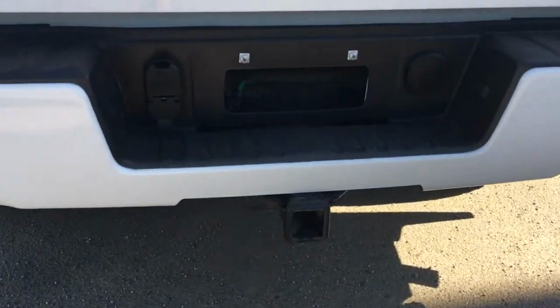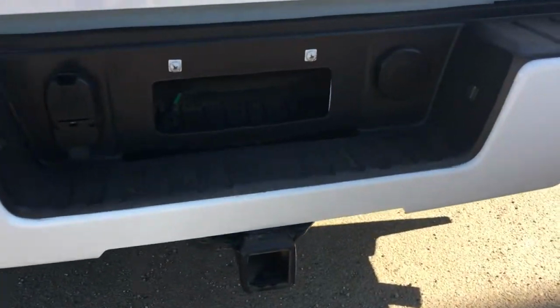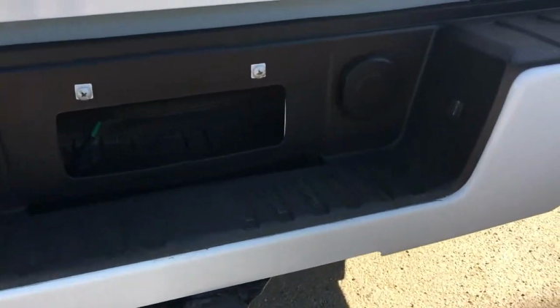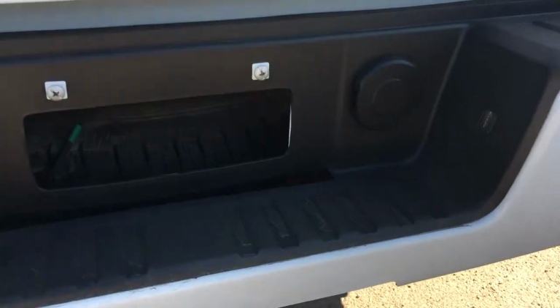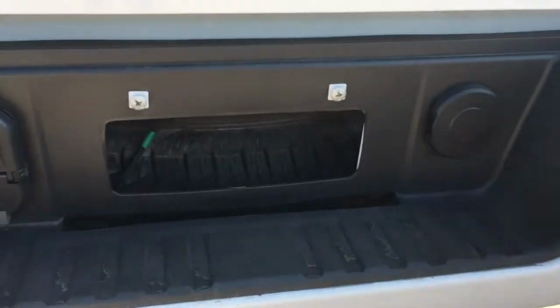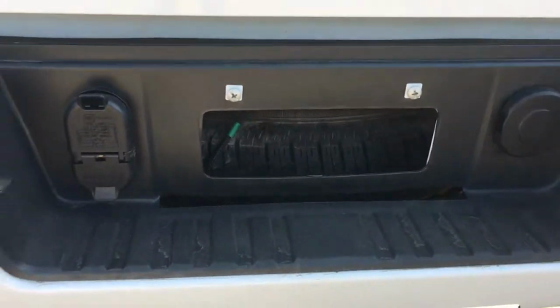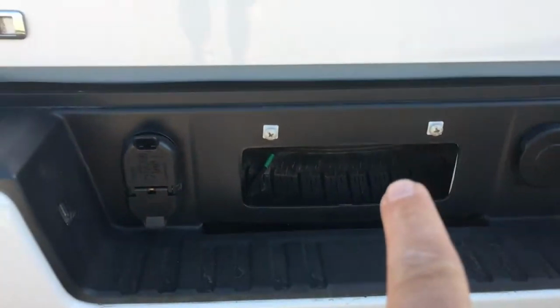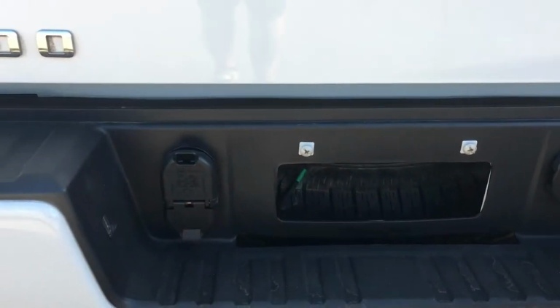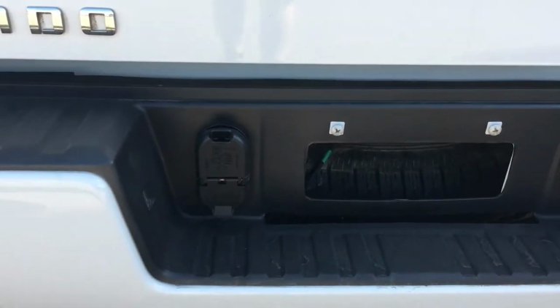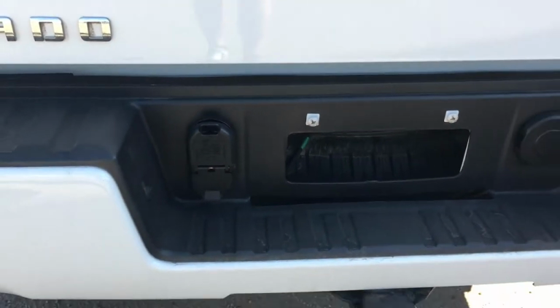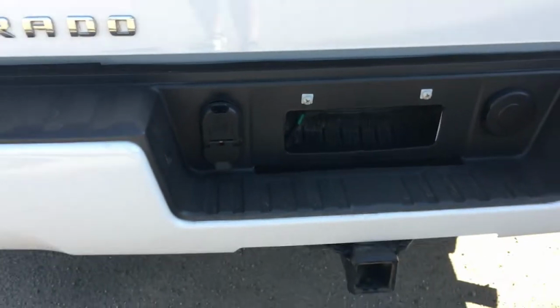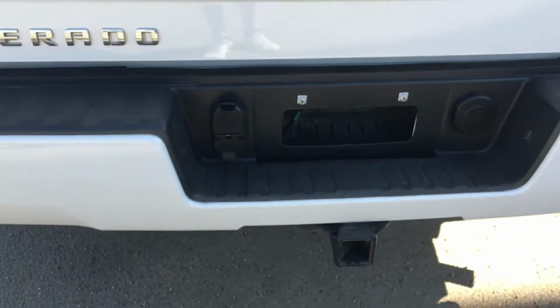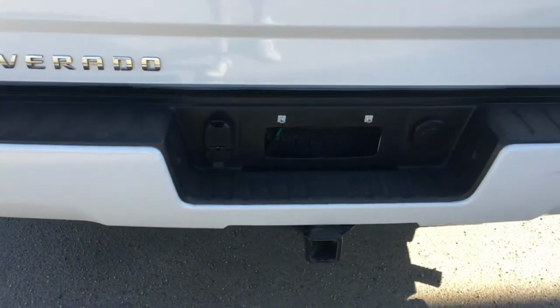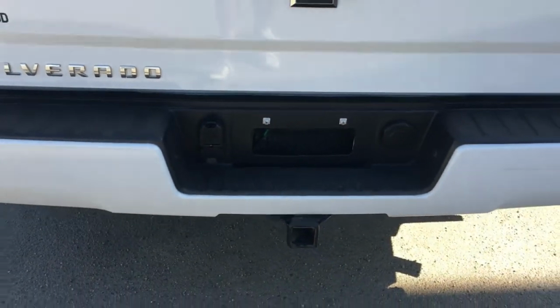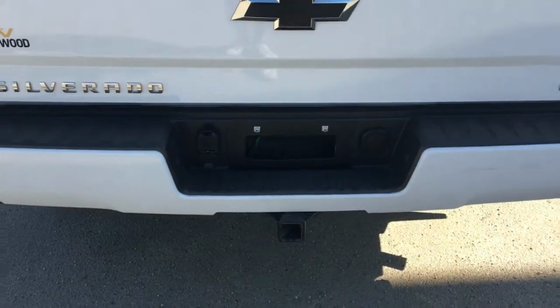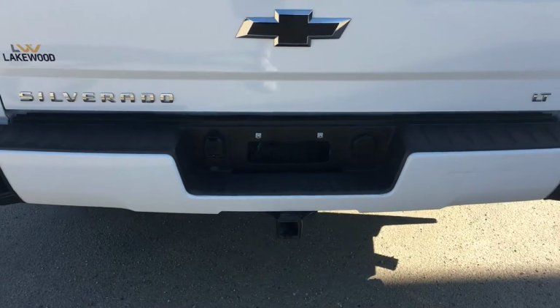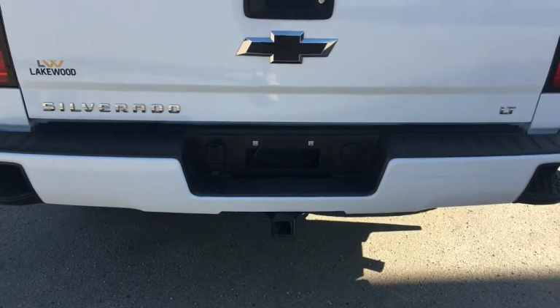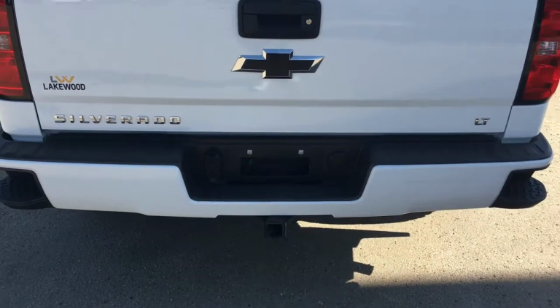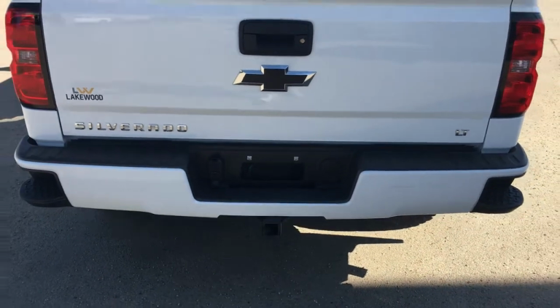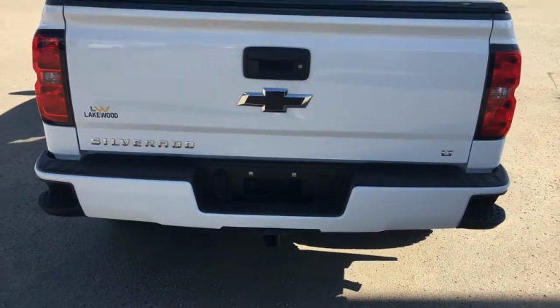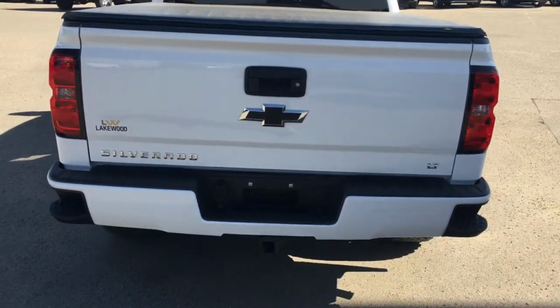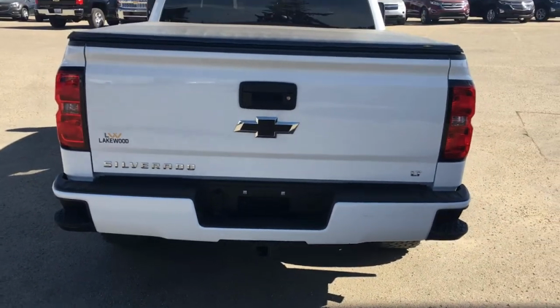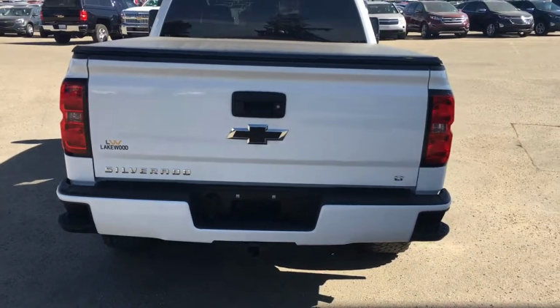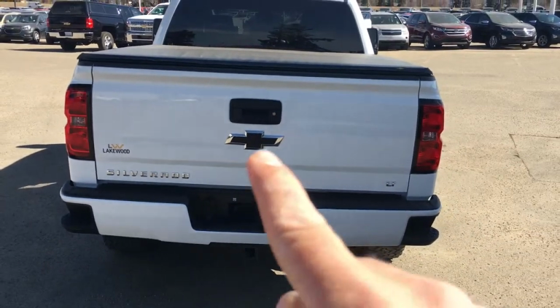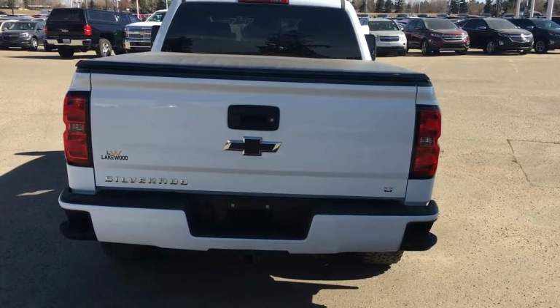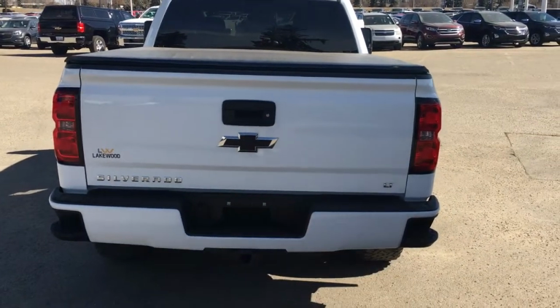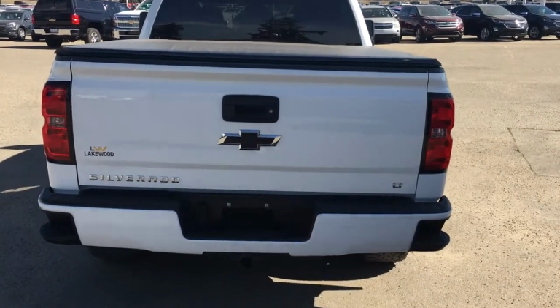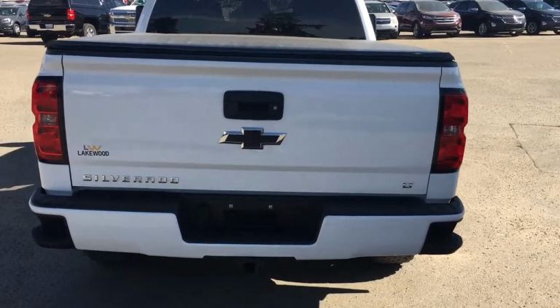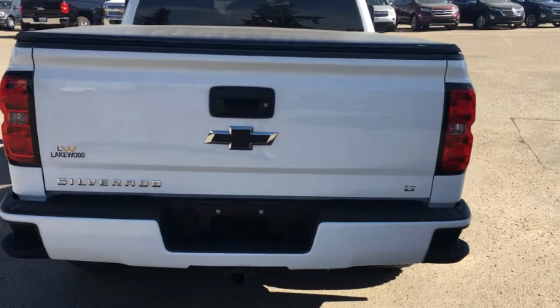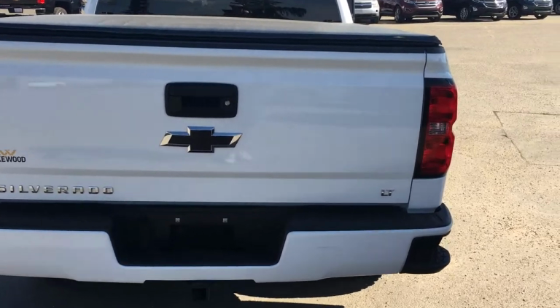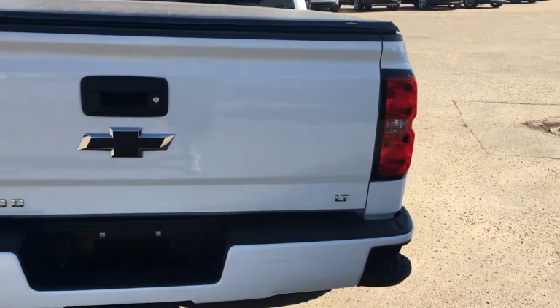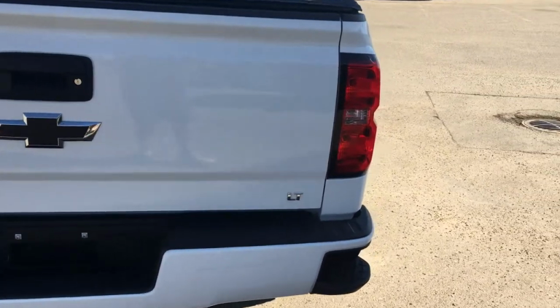This vehicle has a step assist bumper with a trailering package — there's the hitch, the lights, and a spare tire right down there, along with all the wiring to hook up your trailer successfully and properly. There is another black bow tie back here as well.